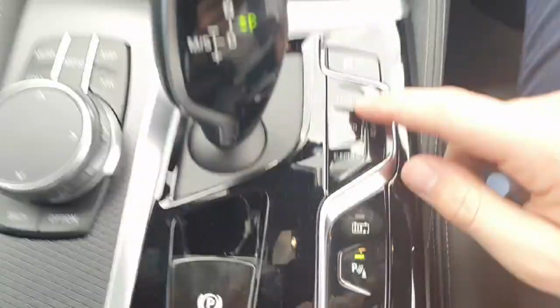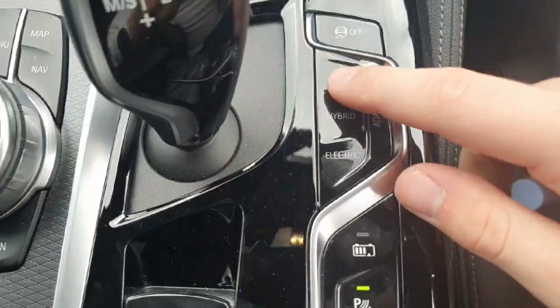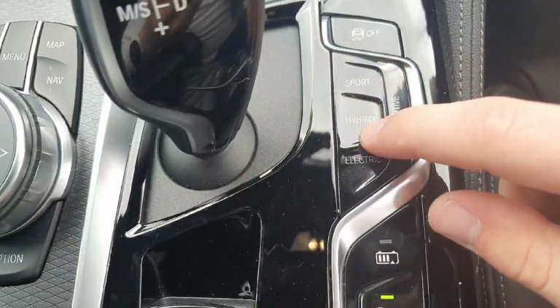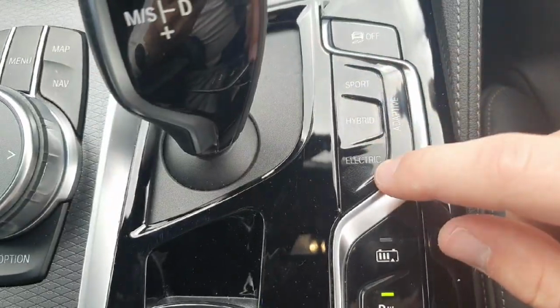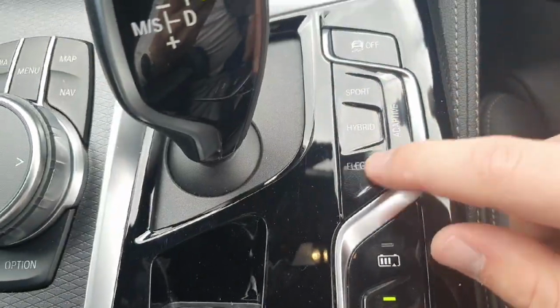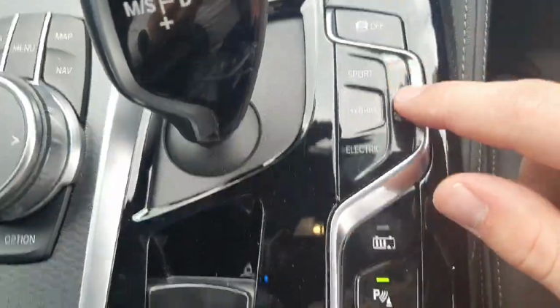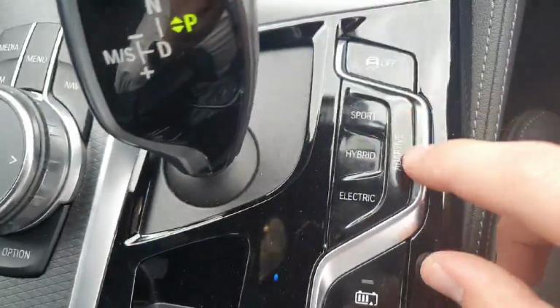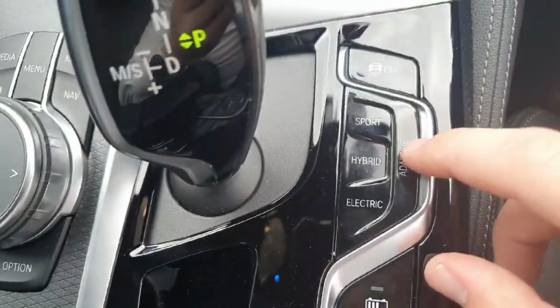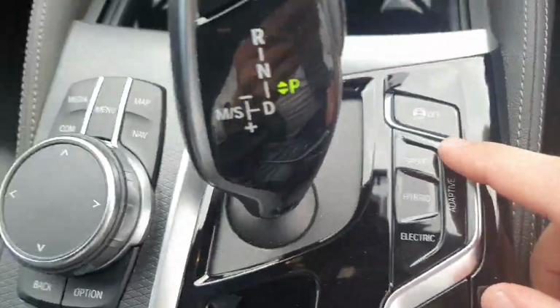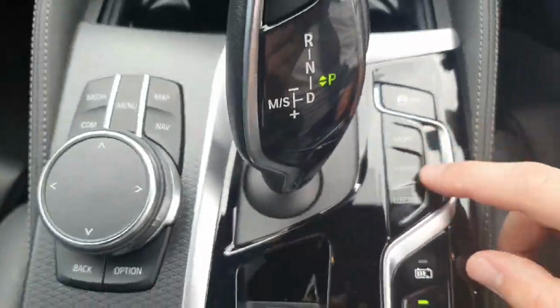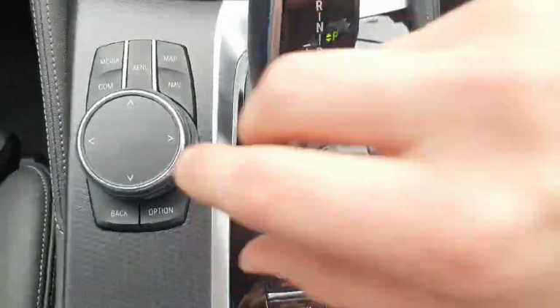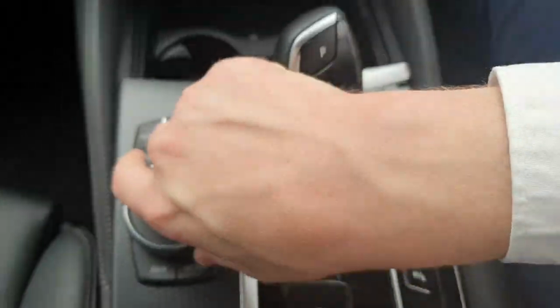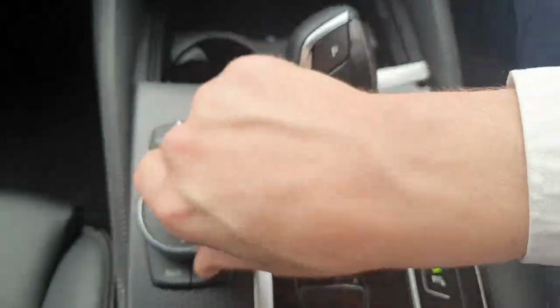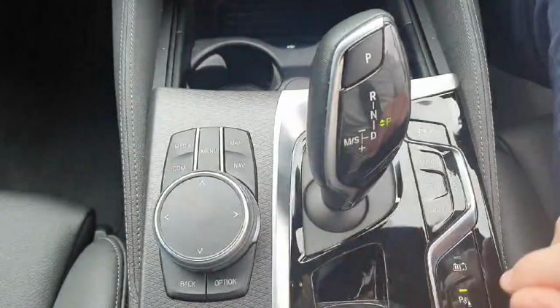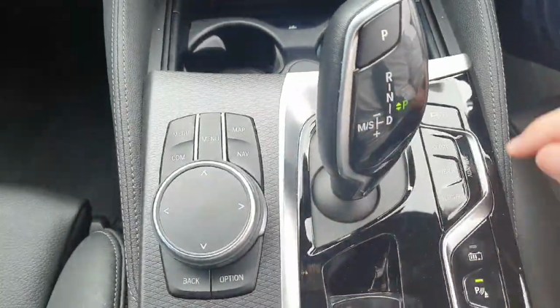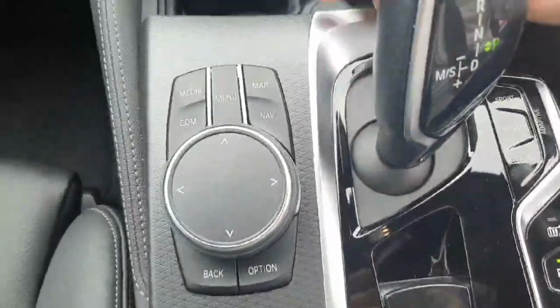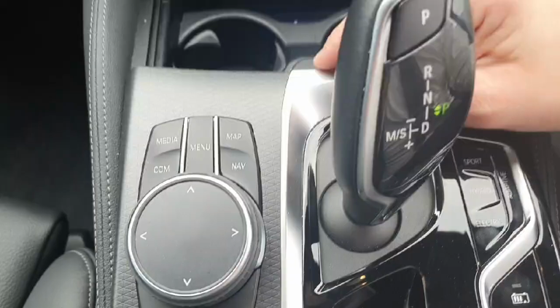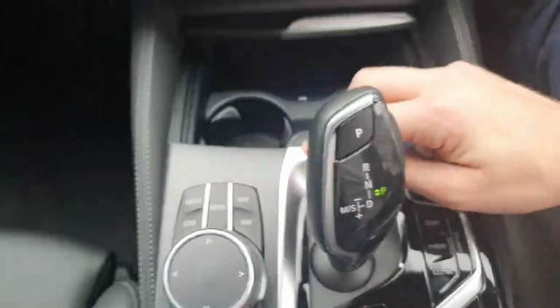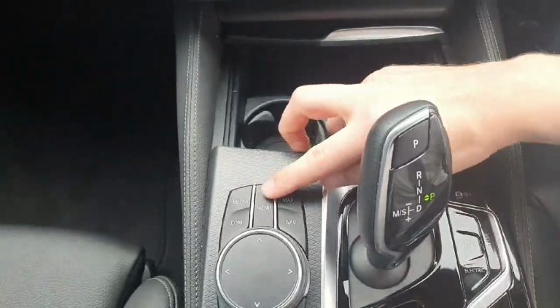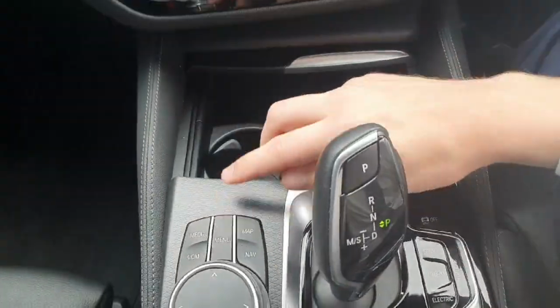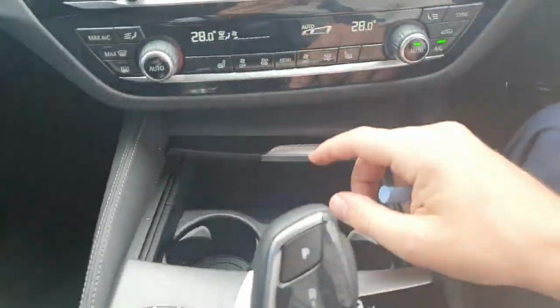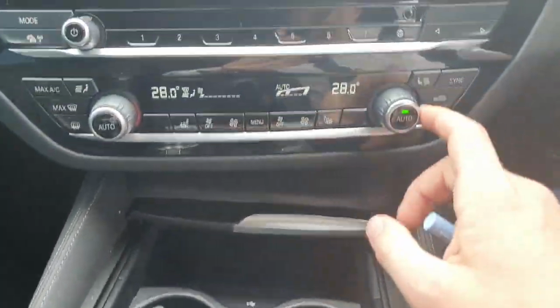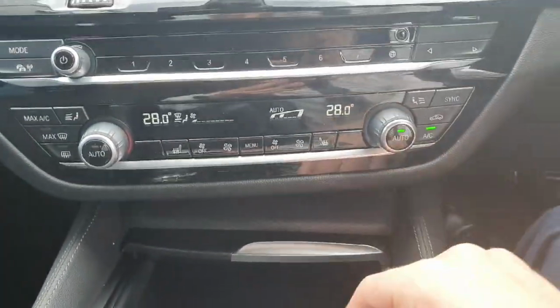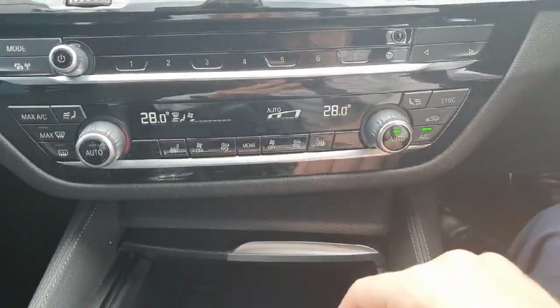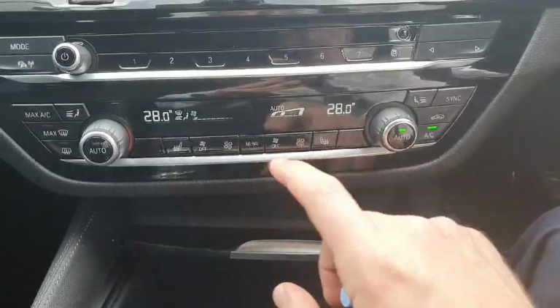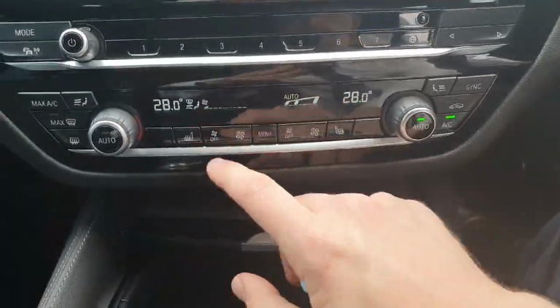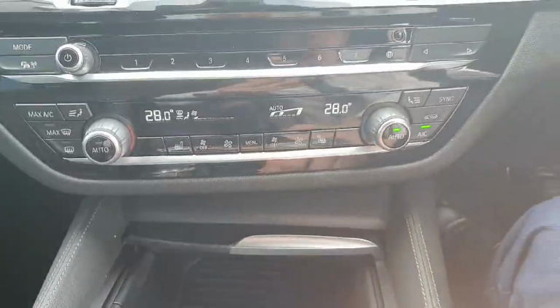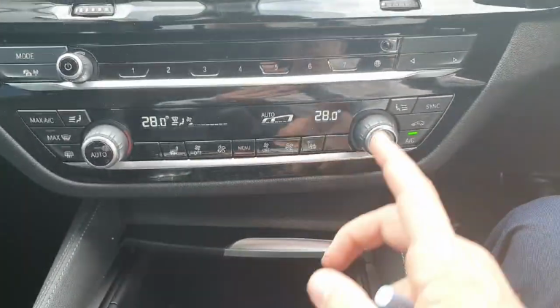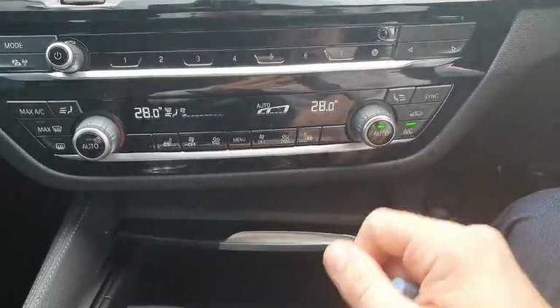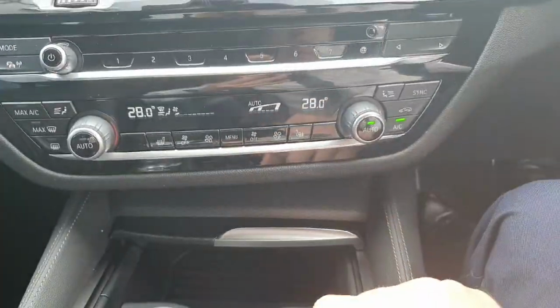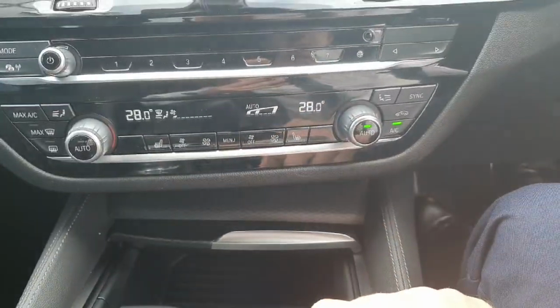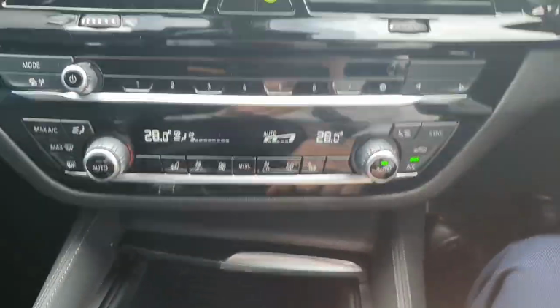We have our Sport, Hybrid, Electric and fully adaptive modes. We have our iDrive wheel and a few shortcut buttons. Heated seats for the driver and for the passenger. And then all of our AC controls.